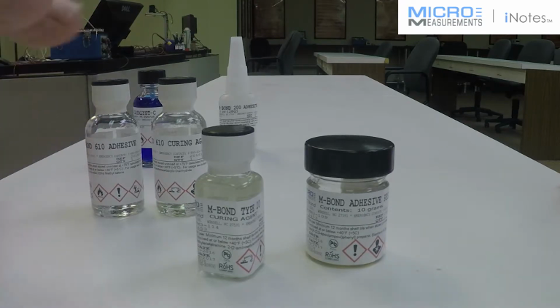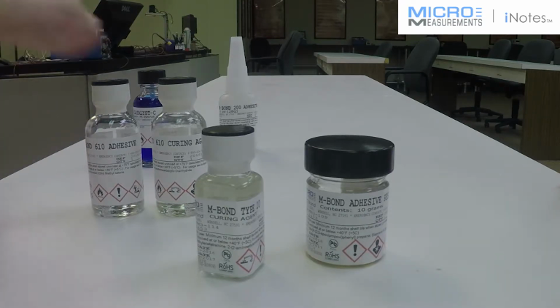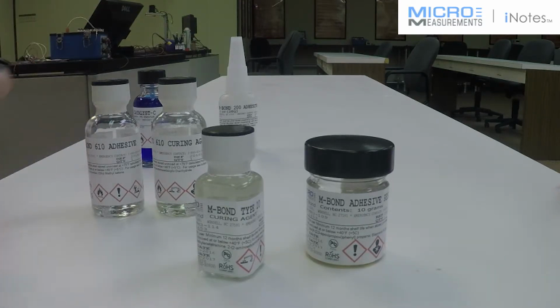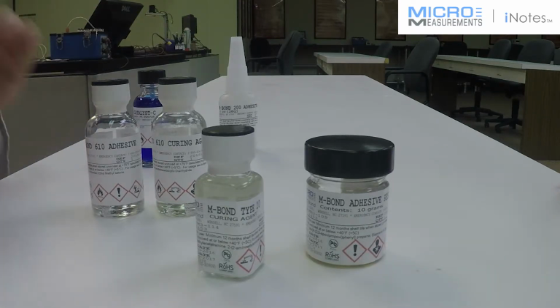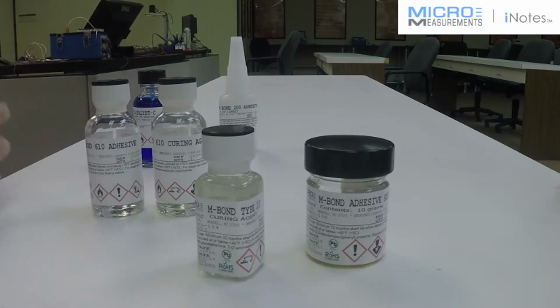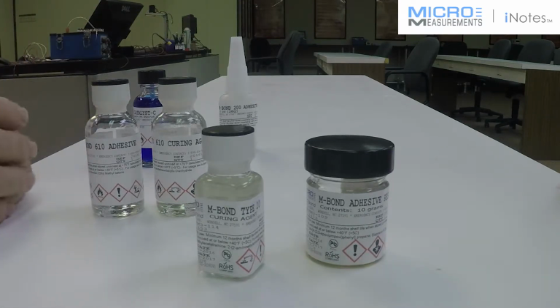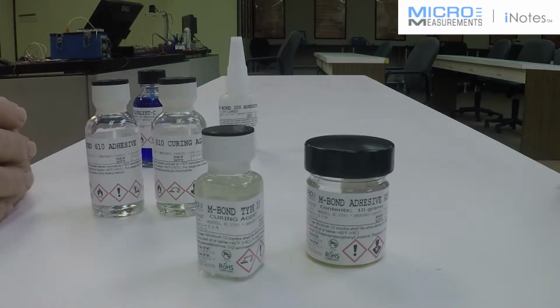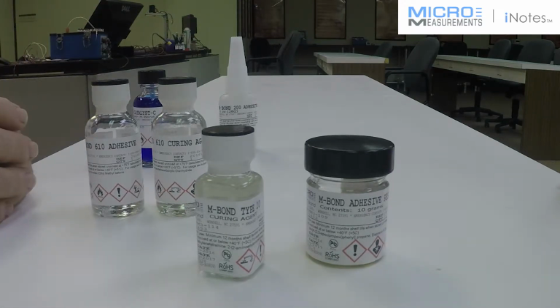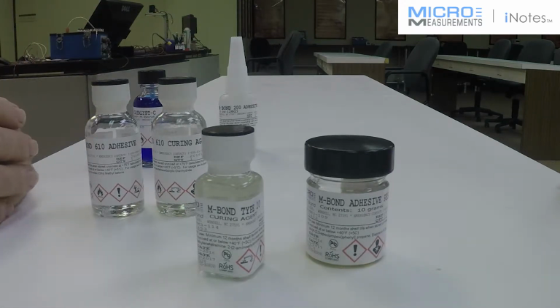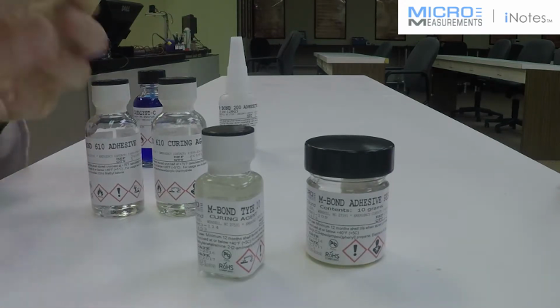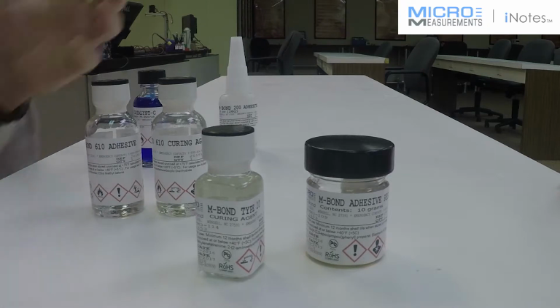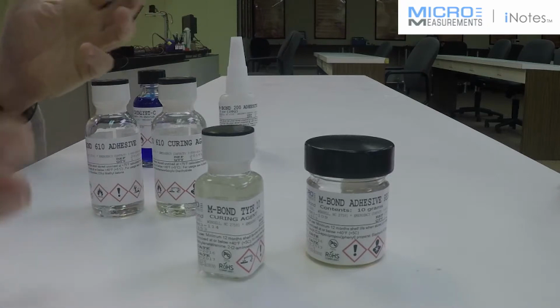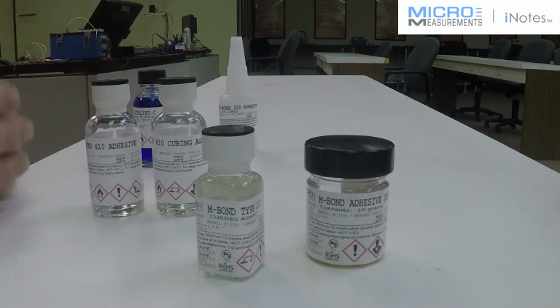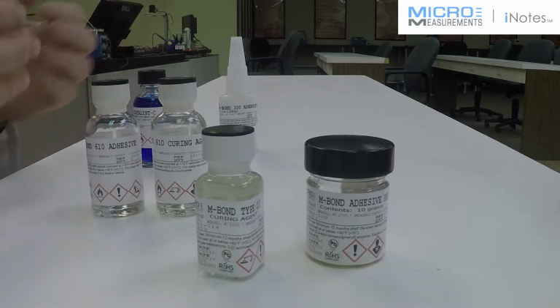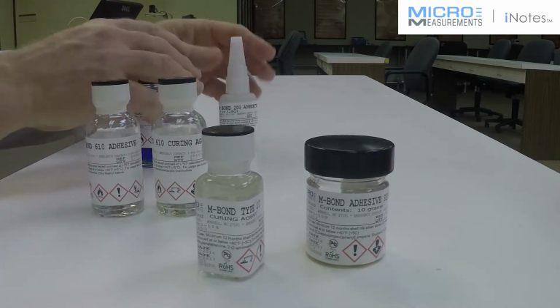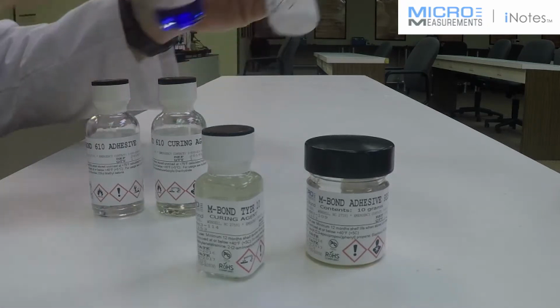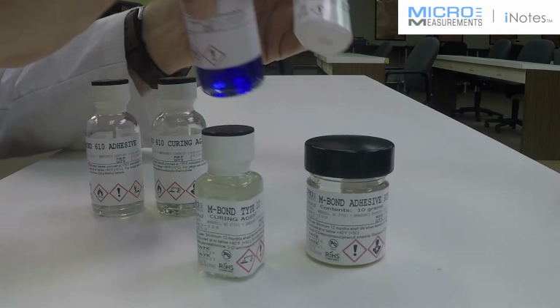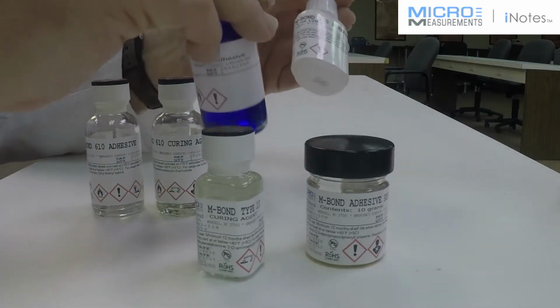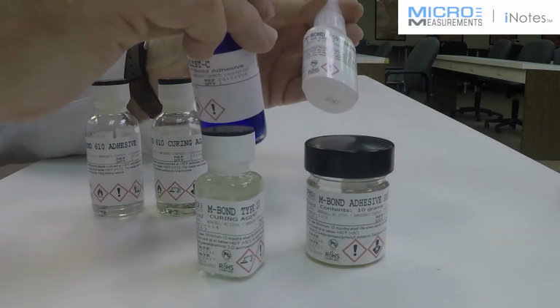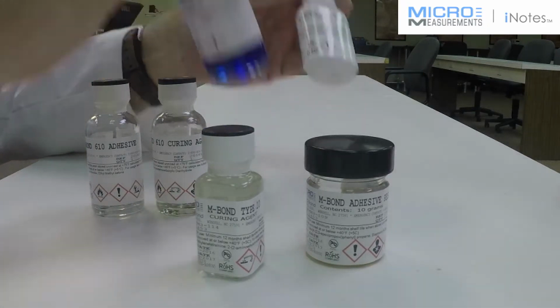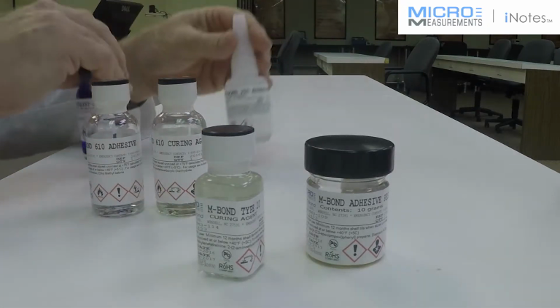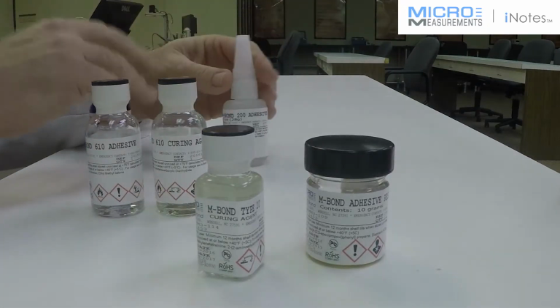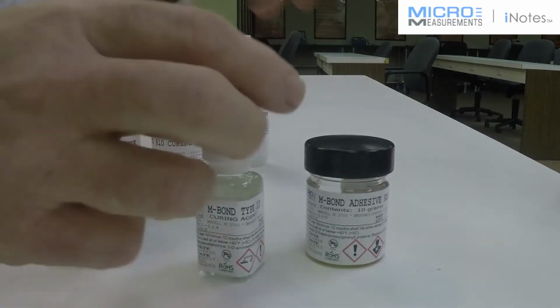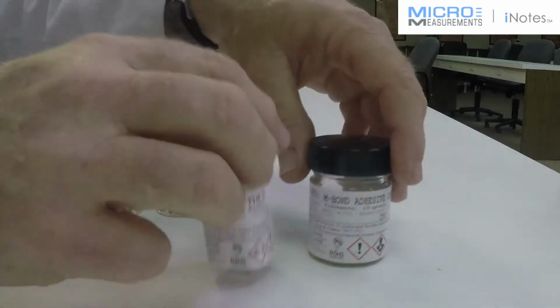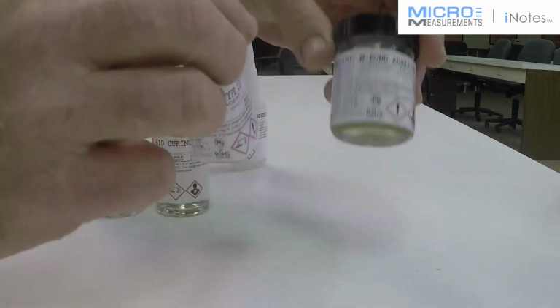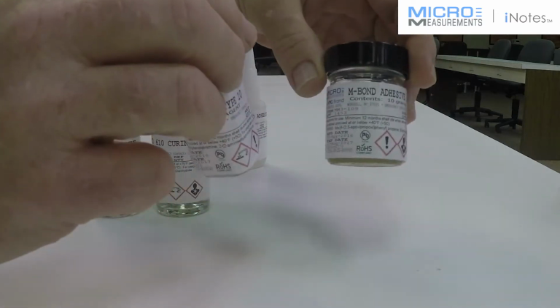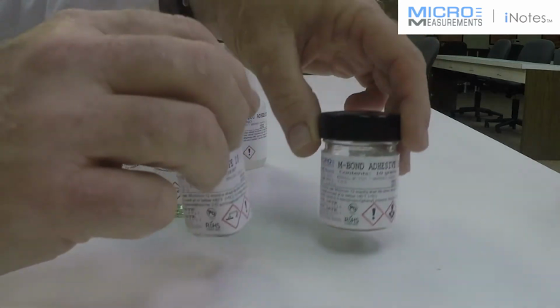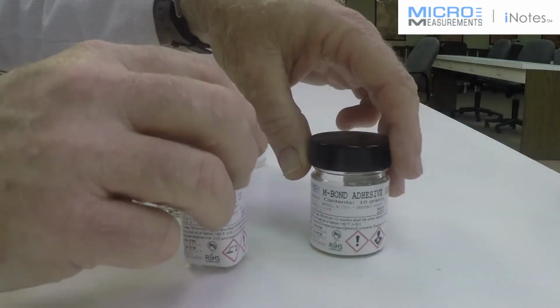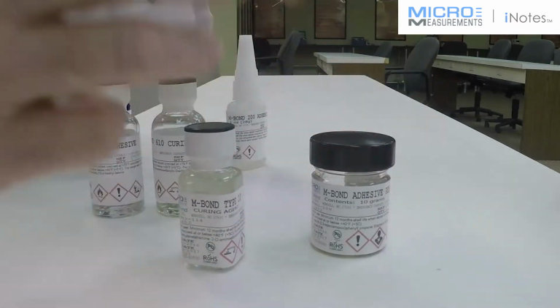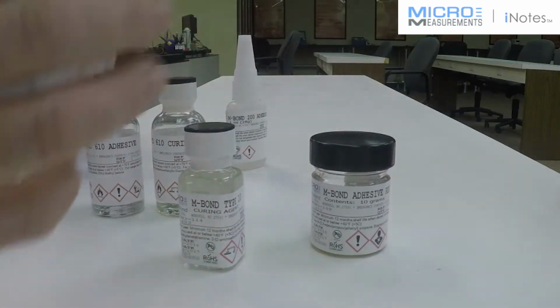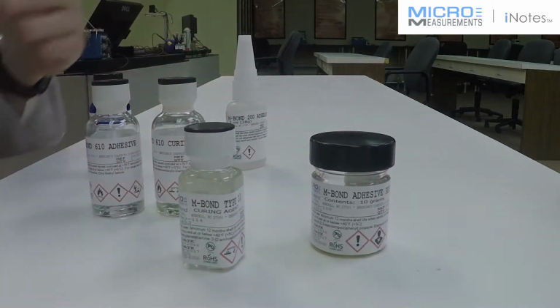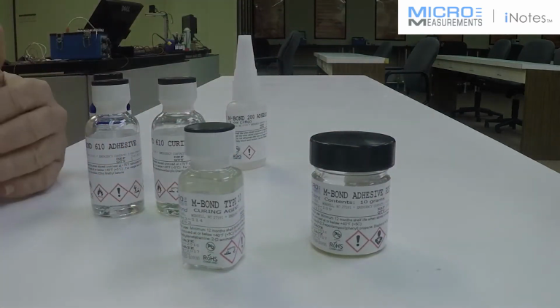And then you just lightly sand to present the parent material again and then bond with the appropriate adhesive system, which could maybe be the Enbon 200 or using the AE10 or AE15 again as the bonding adhesive.